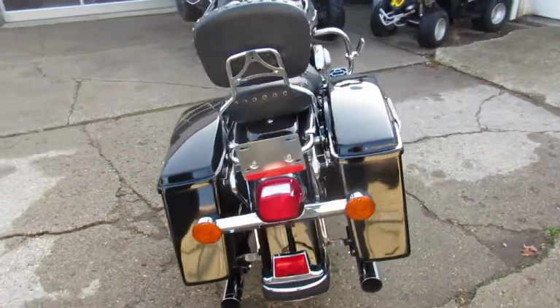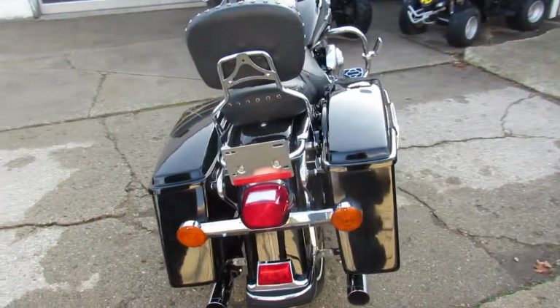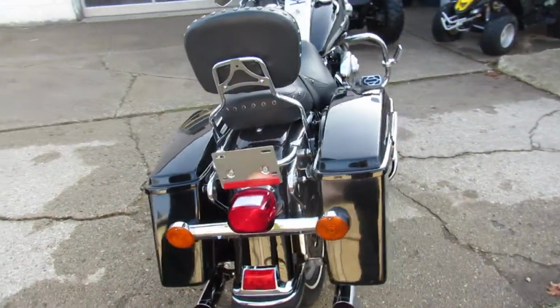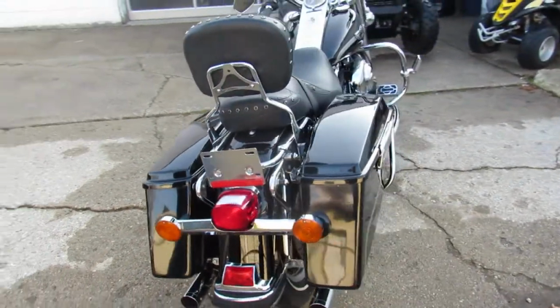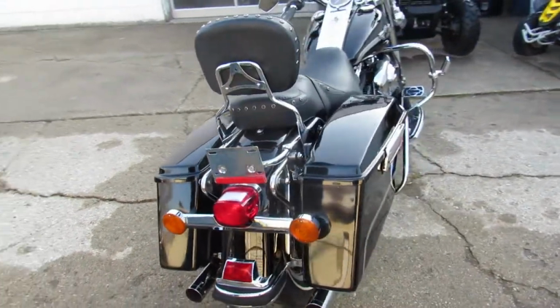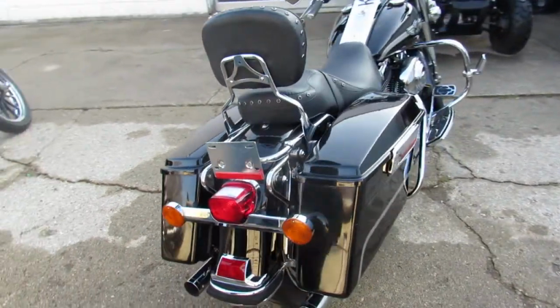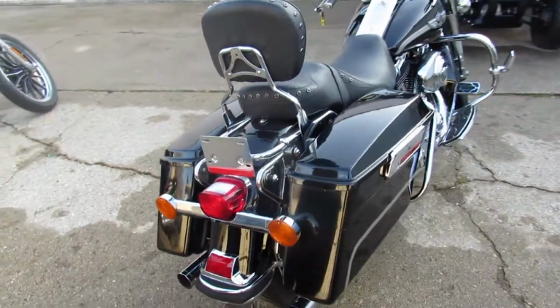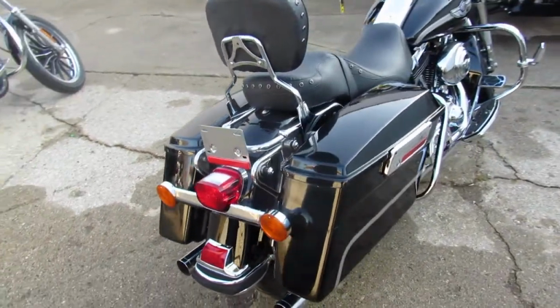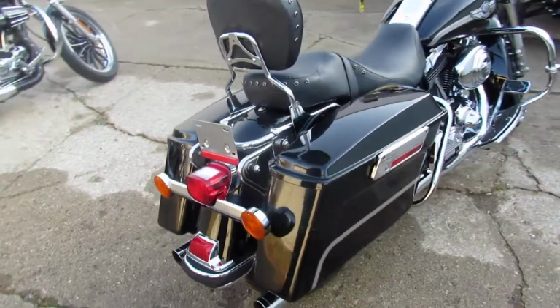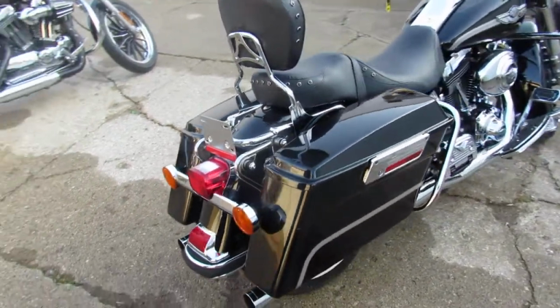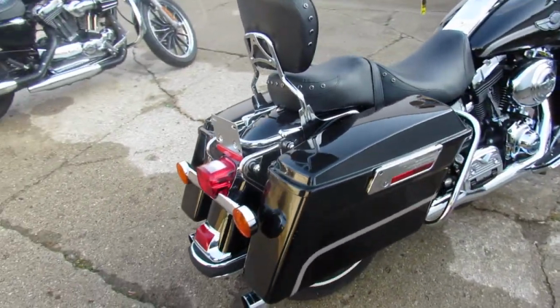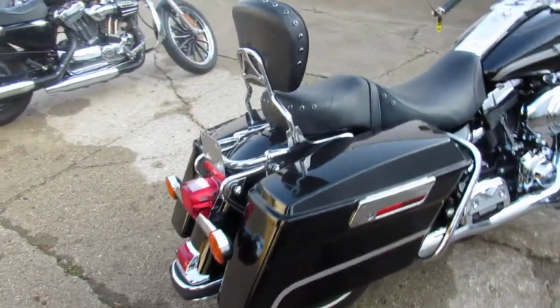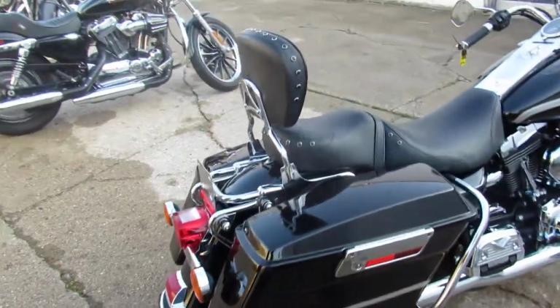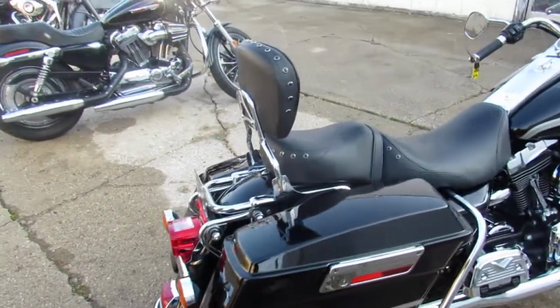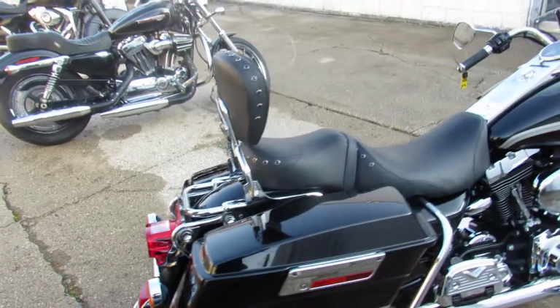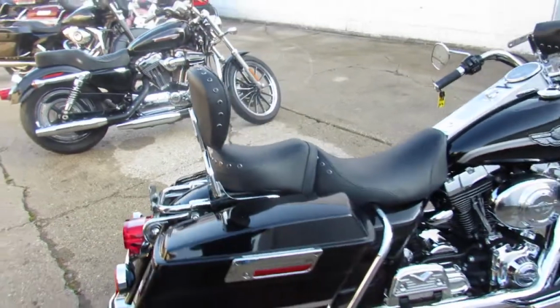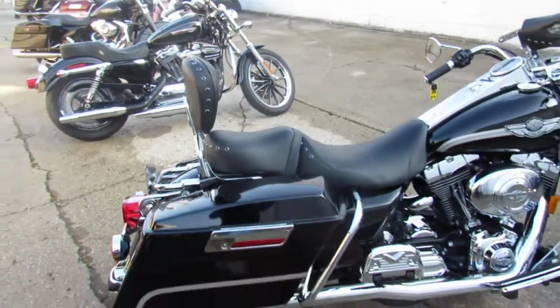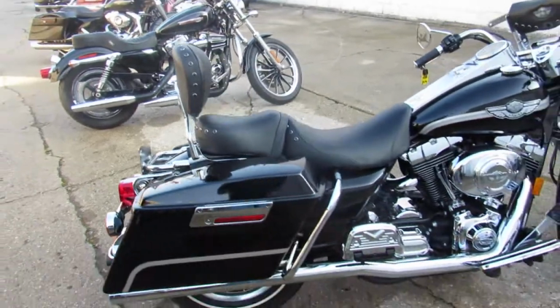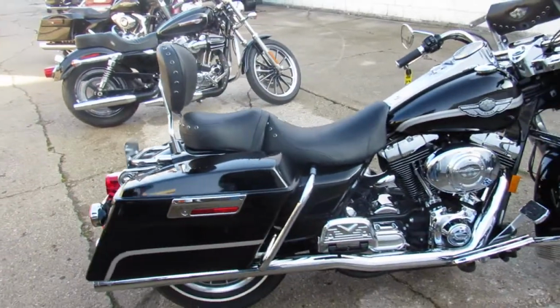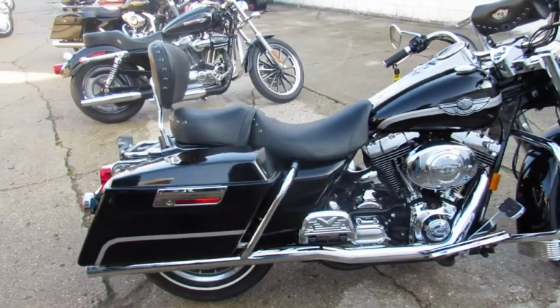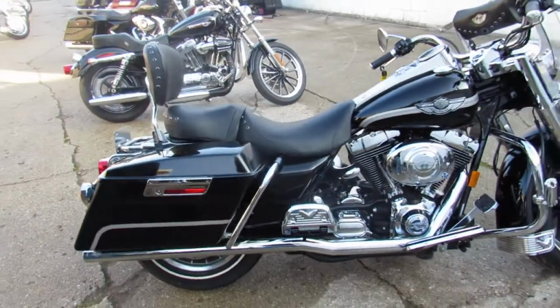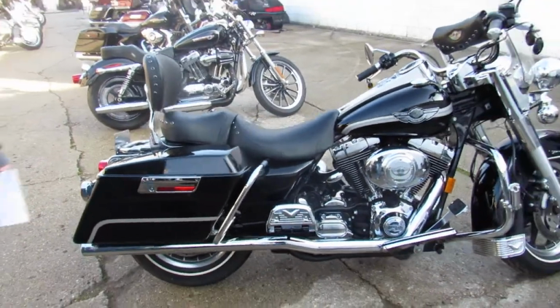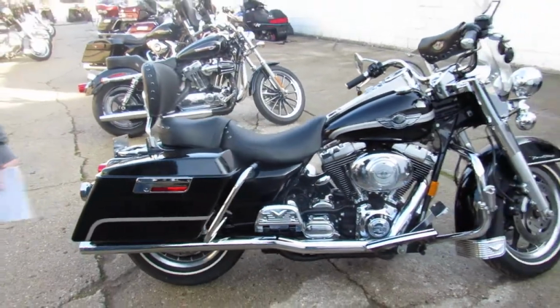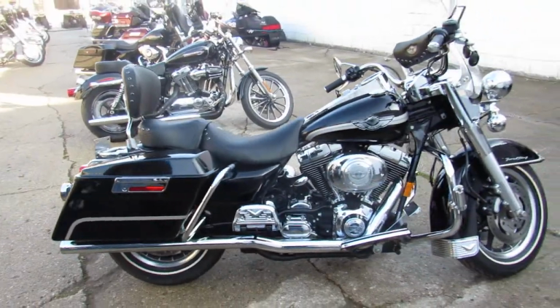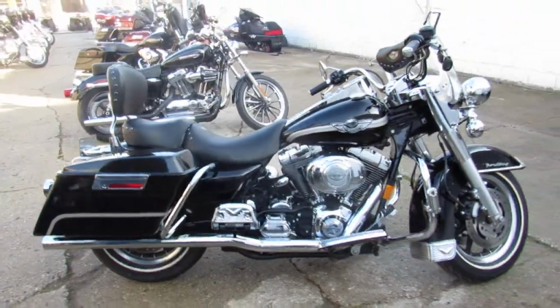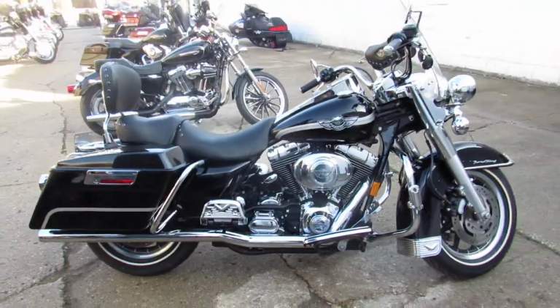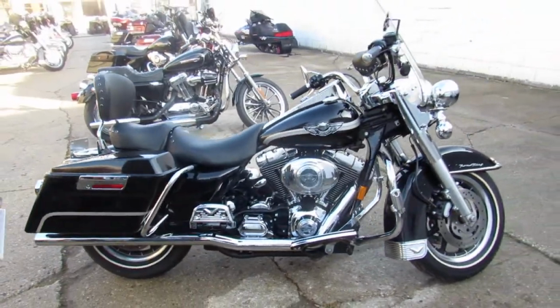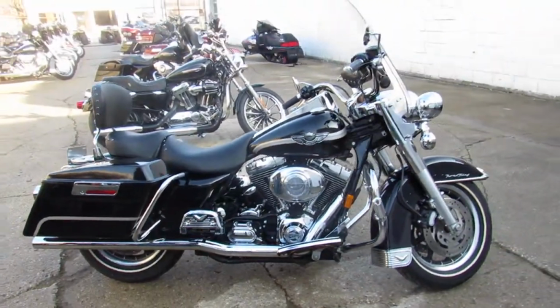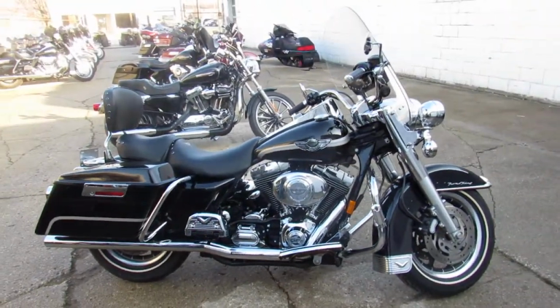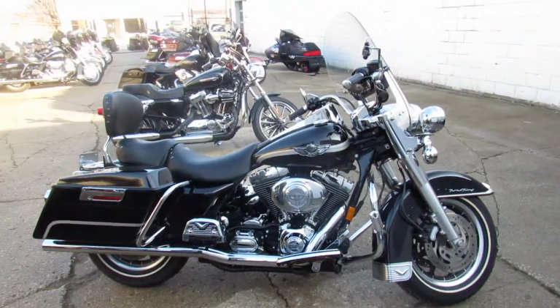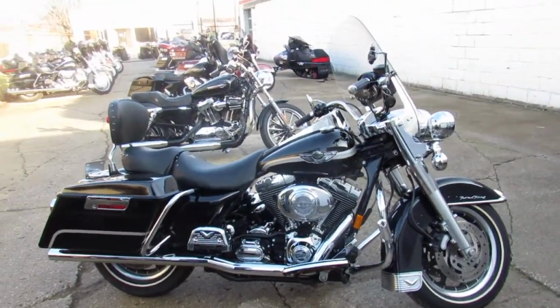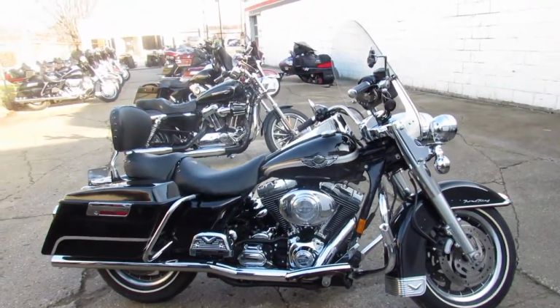We've got guaranteed financing, leasing programs, layaway programs, and your trades are always welcome. Give us a call at 810-648-9500.